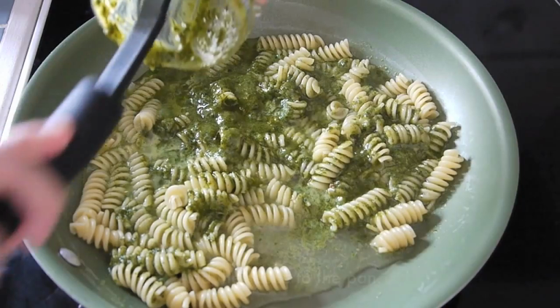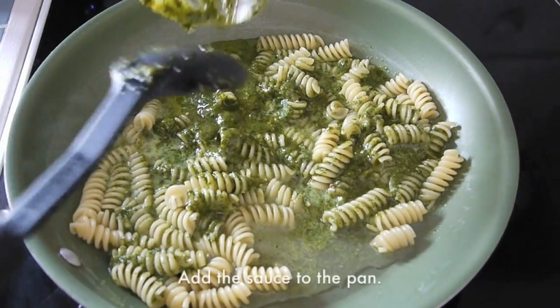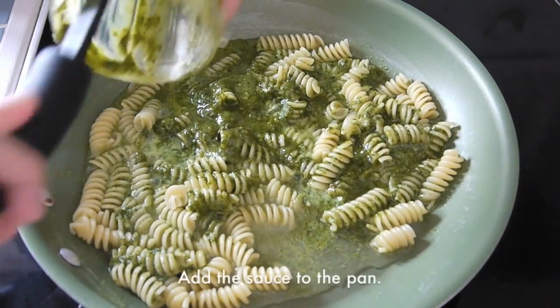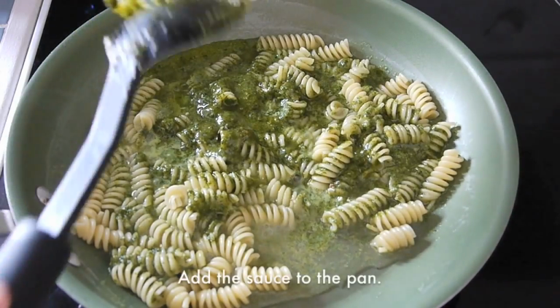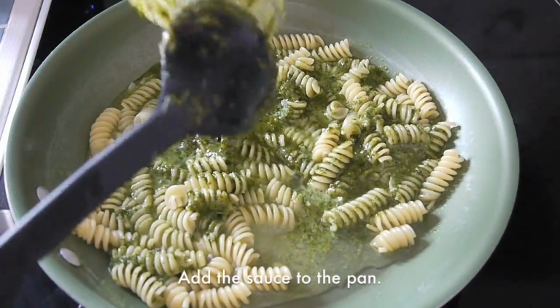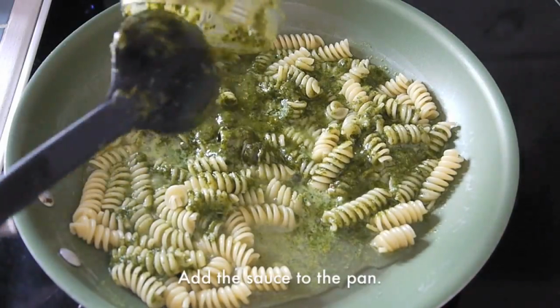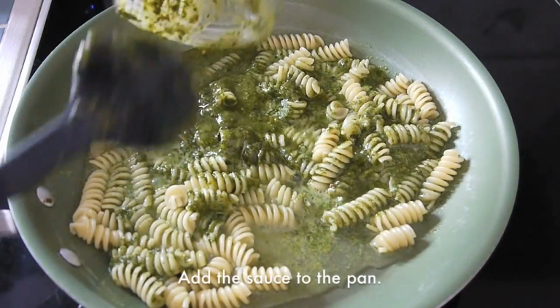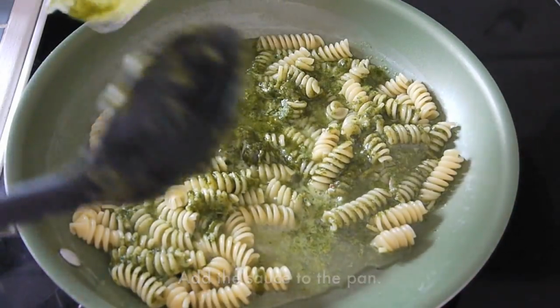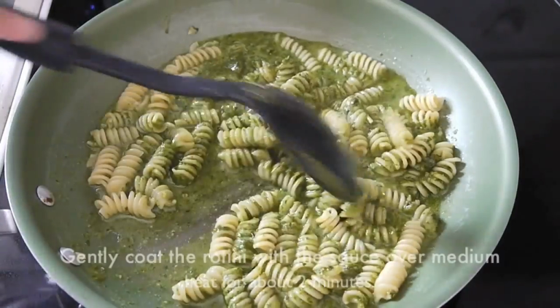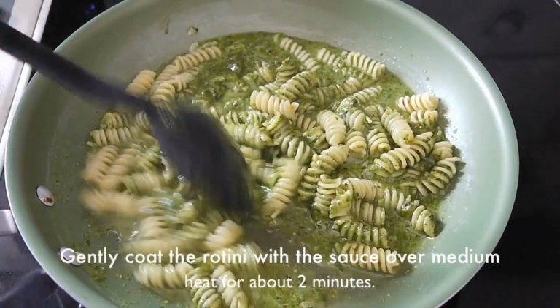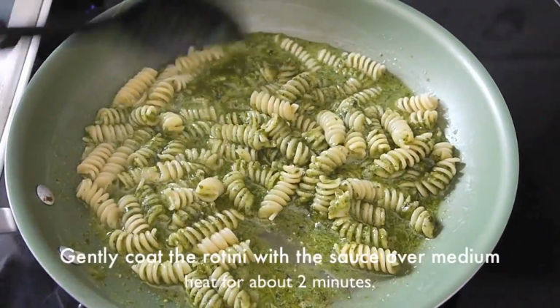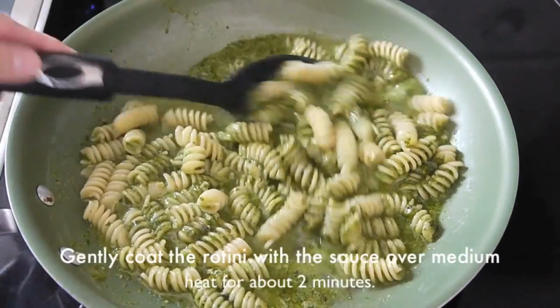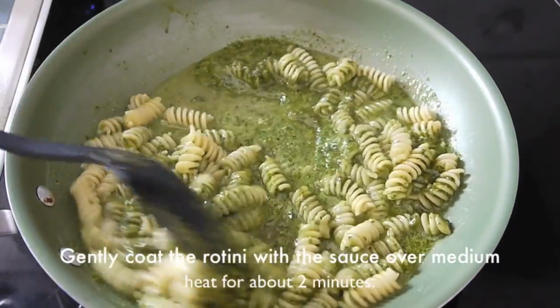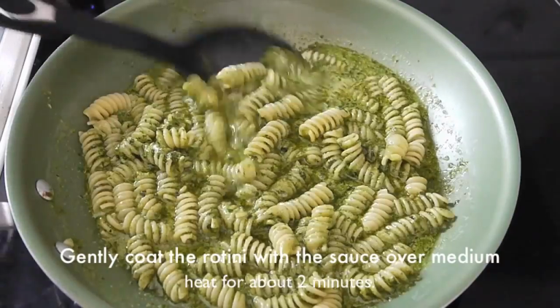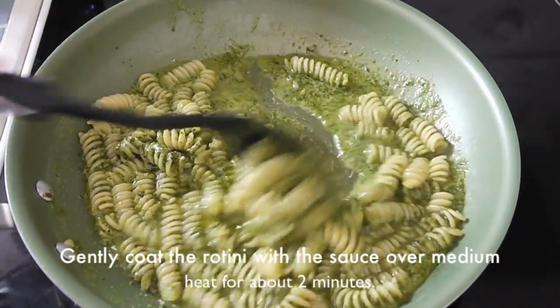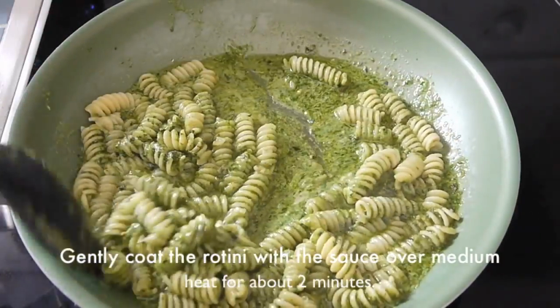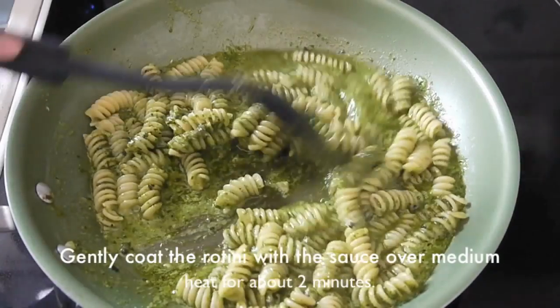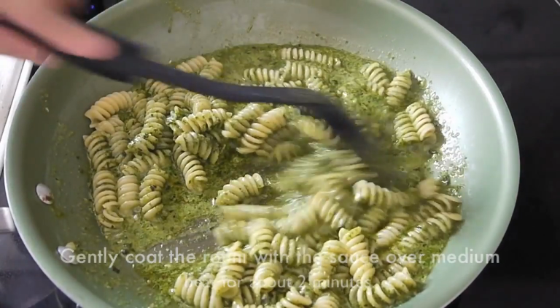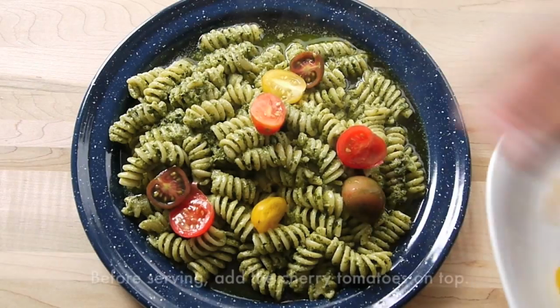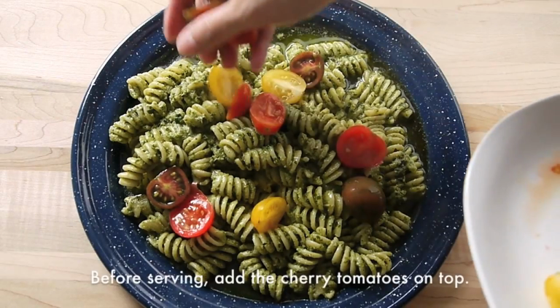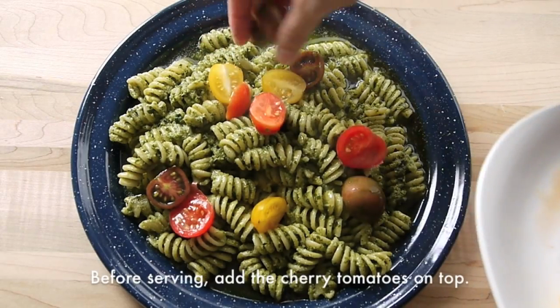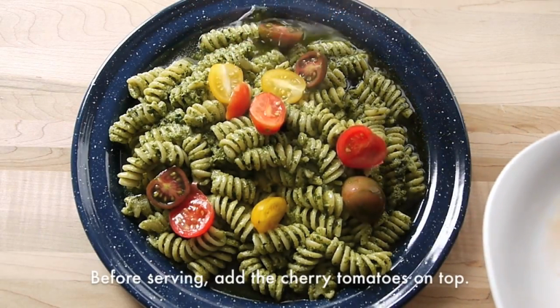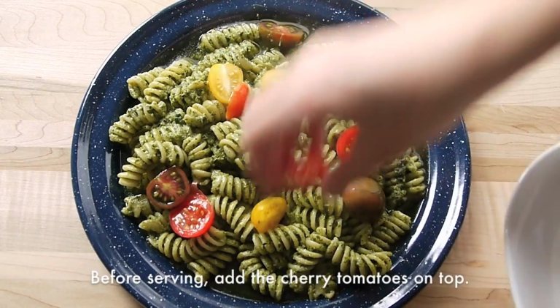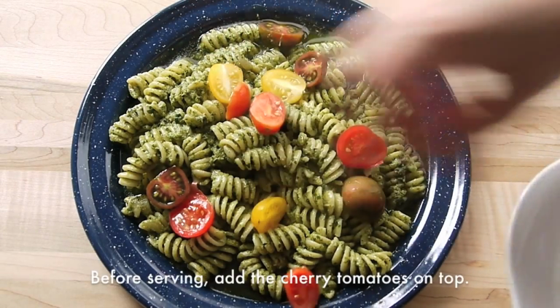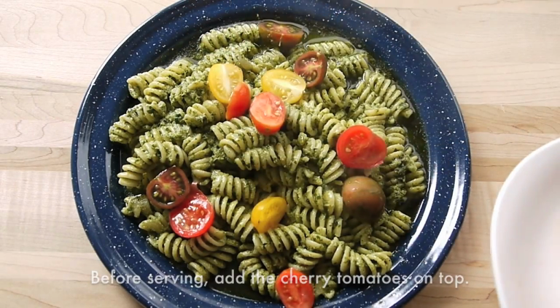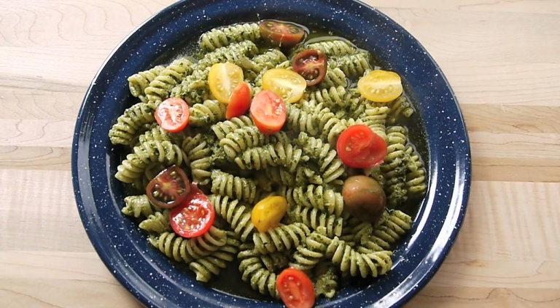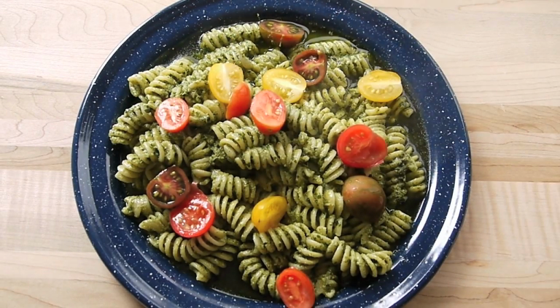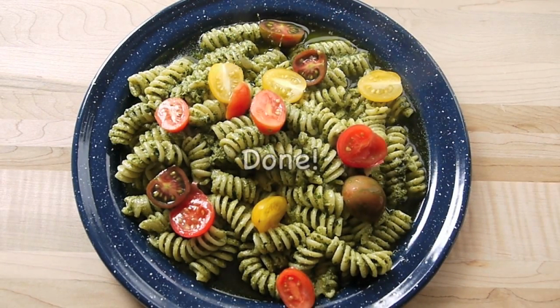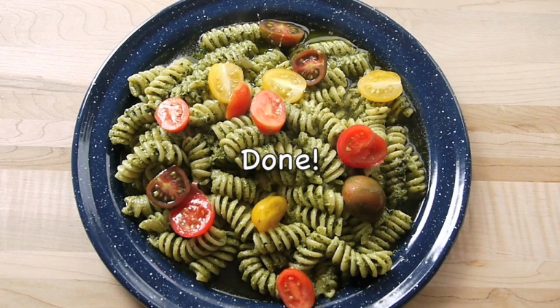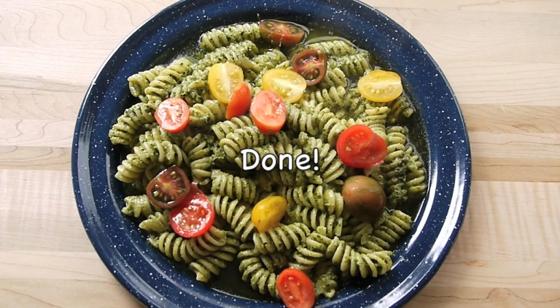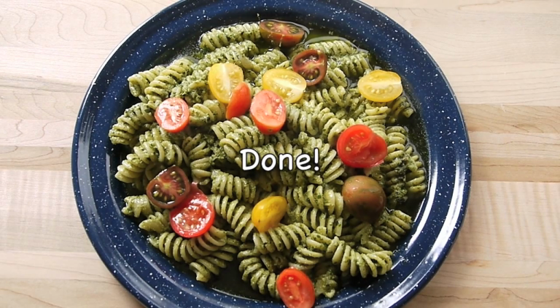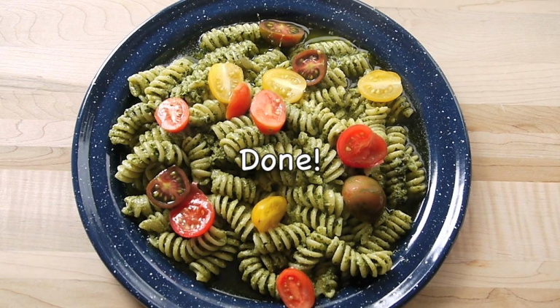Pour in the sauce. Gently toss the sauce with the rotini over medium heat for about 2 minutes. Before serving, add some cherry tomatoes on top. And it is done. Enjoy!